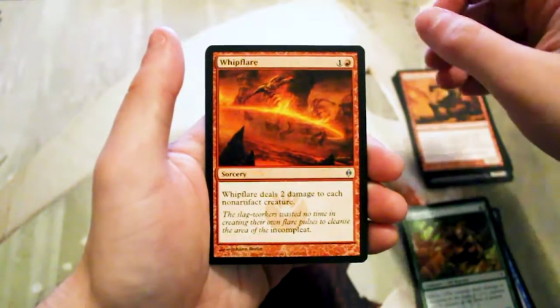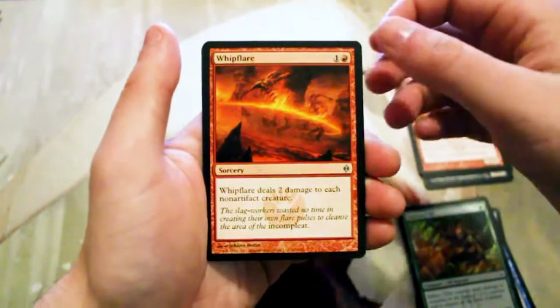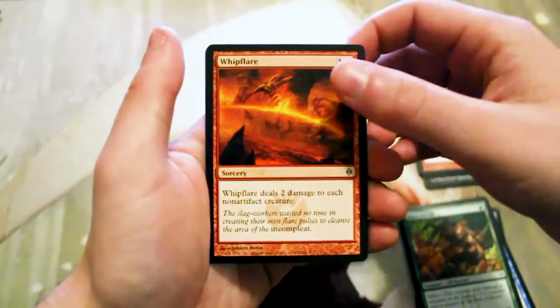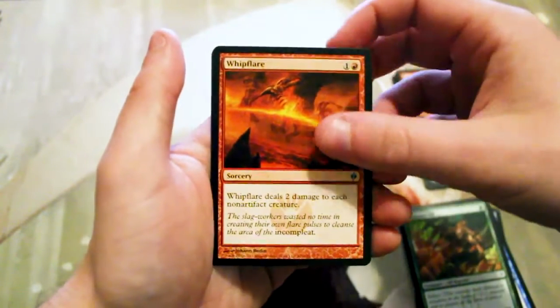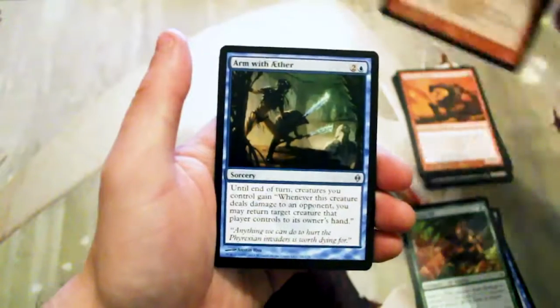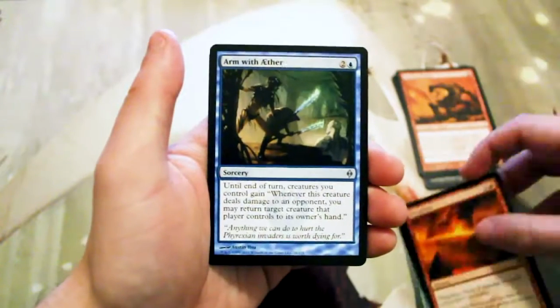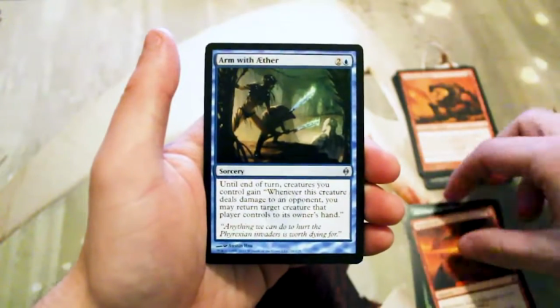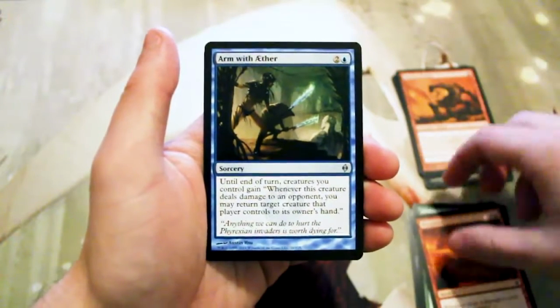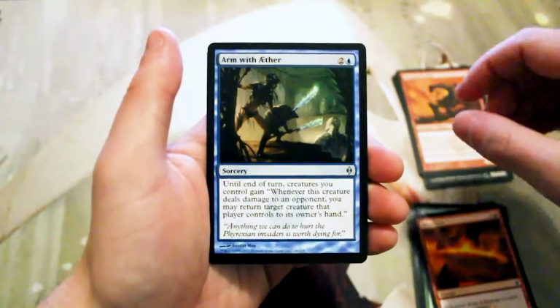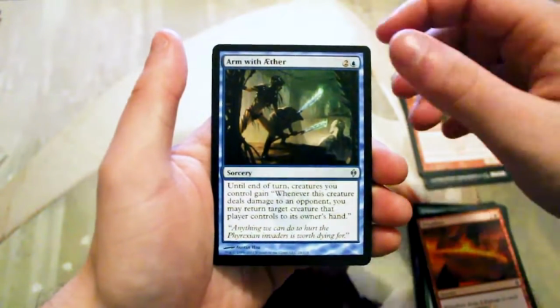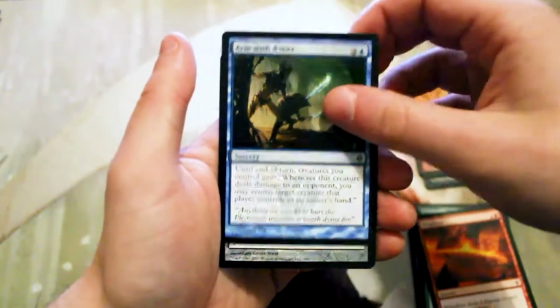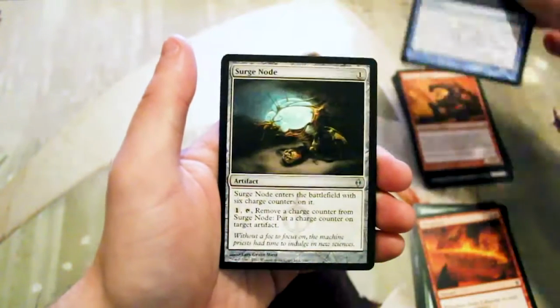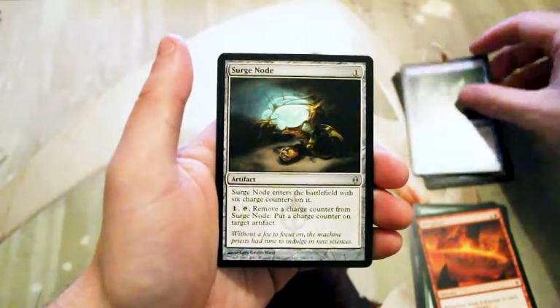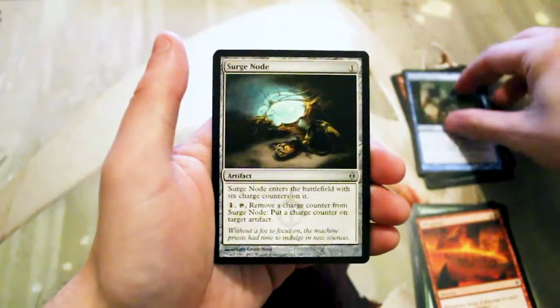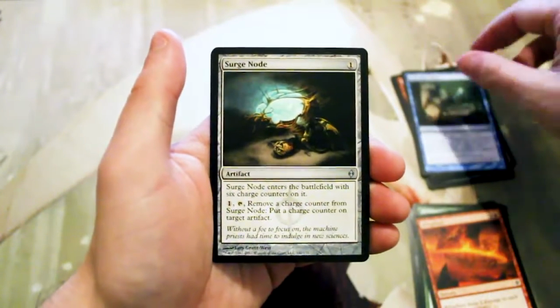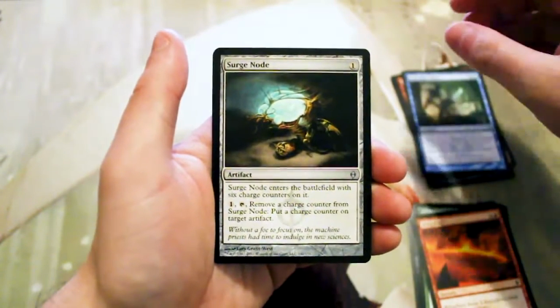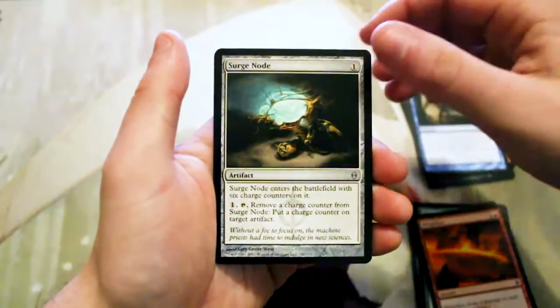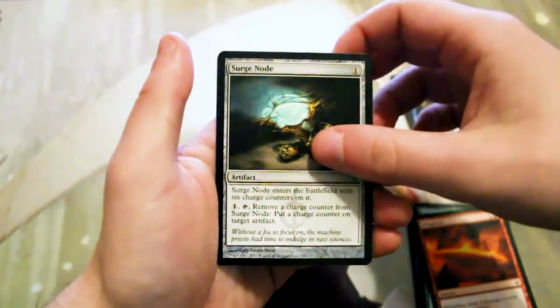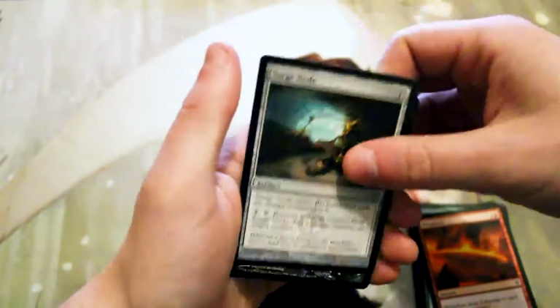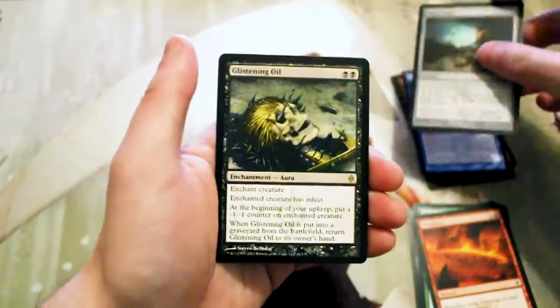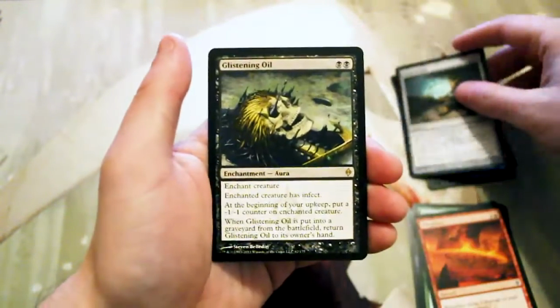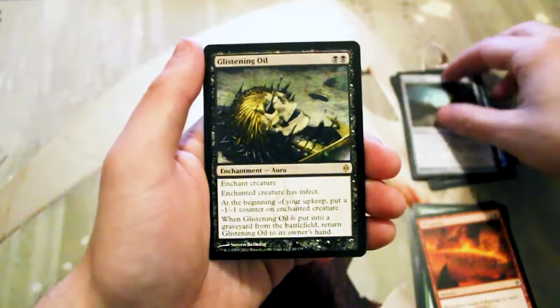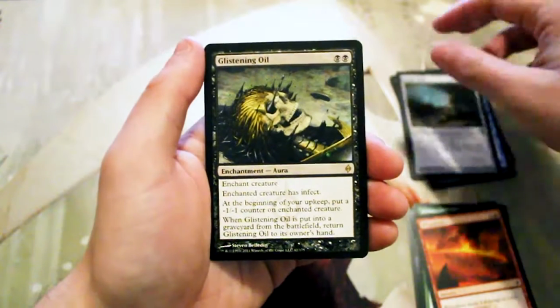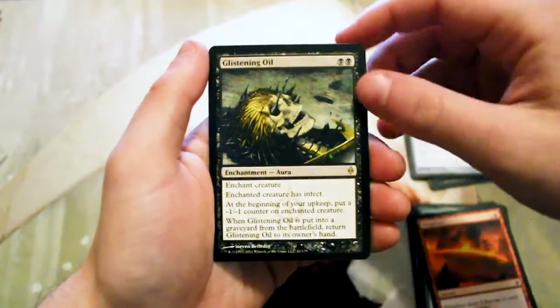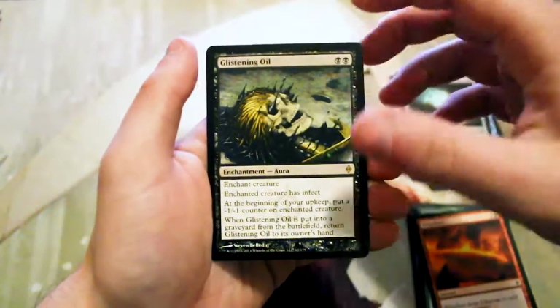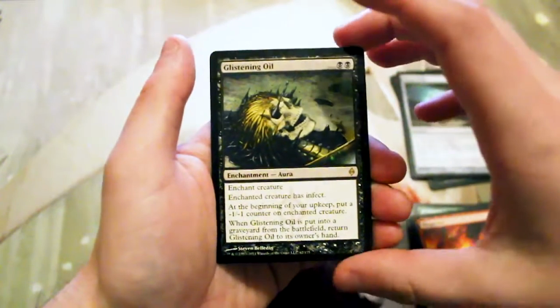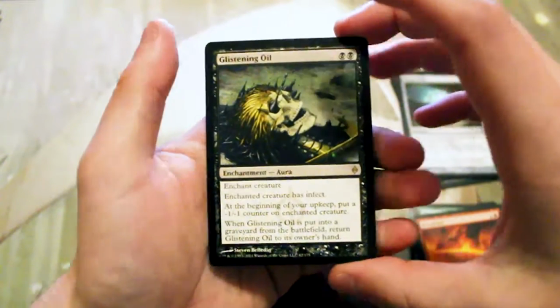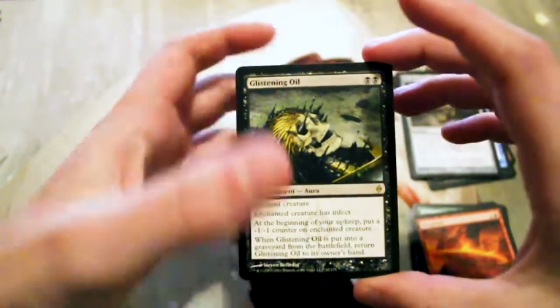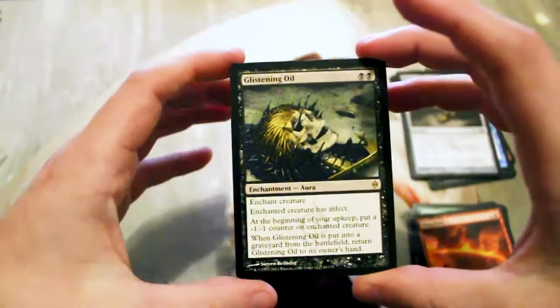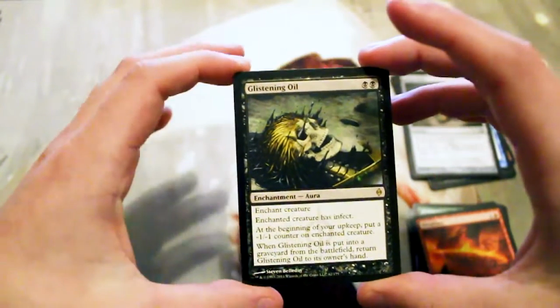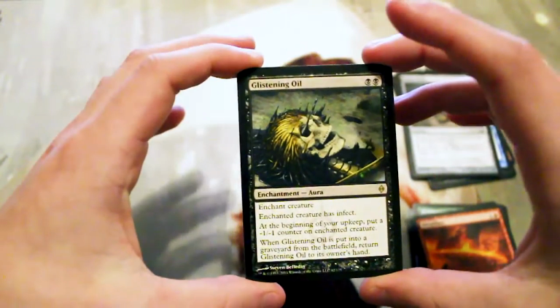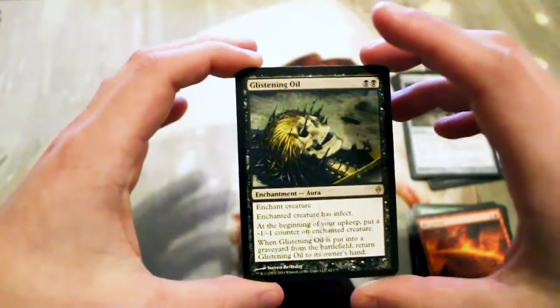Also Blind Zealot, Glissa's Scorn, Pestilent Souleater, Furnace Scamp — a really great aggro card actually — and our first uncommon is Whip Flare, another good card. Arm with Aether and a Surge Node as well.